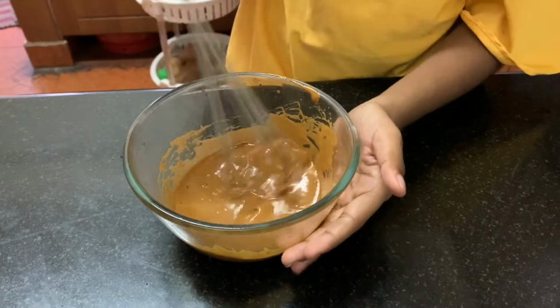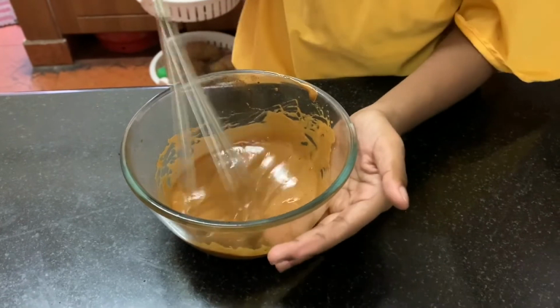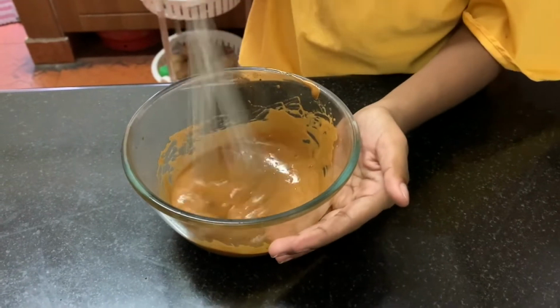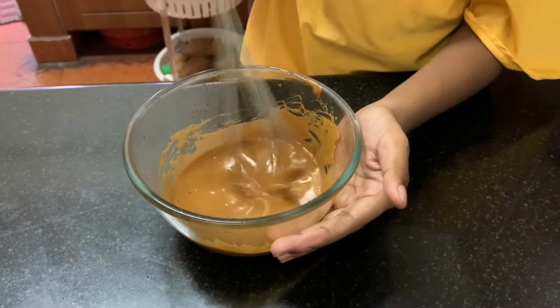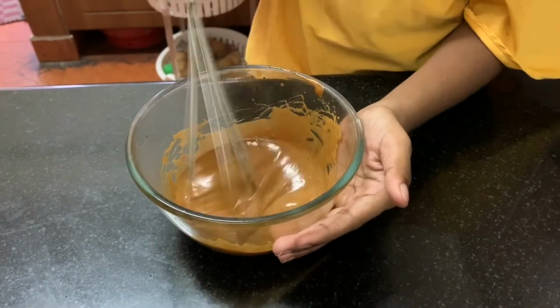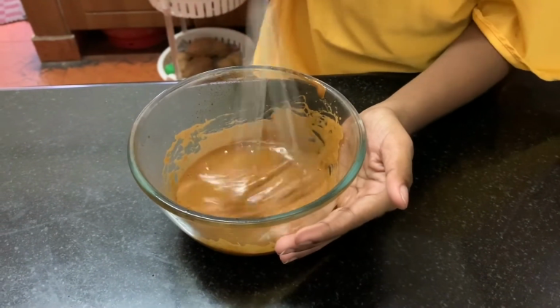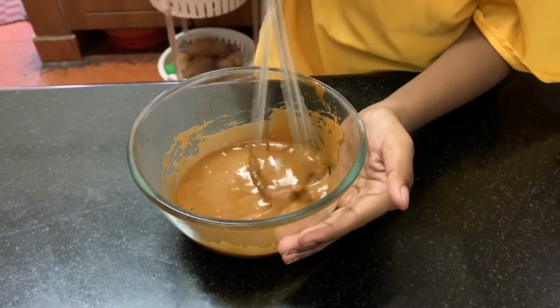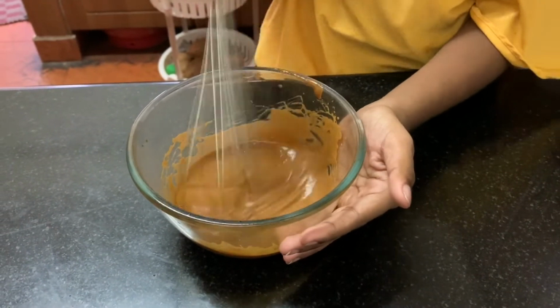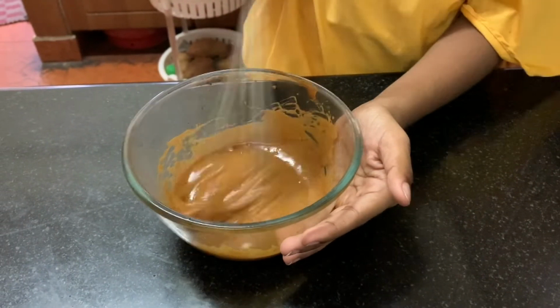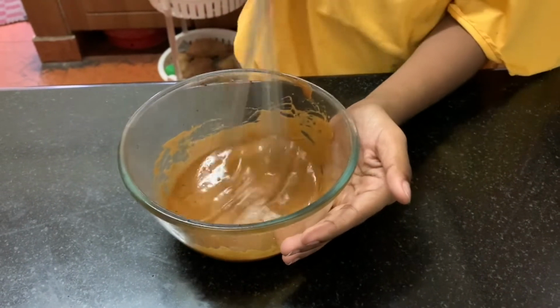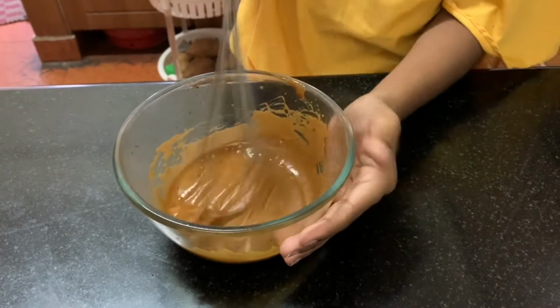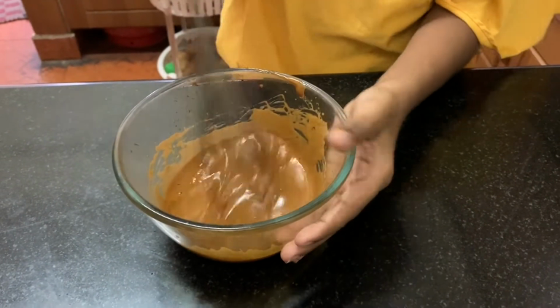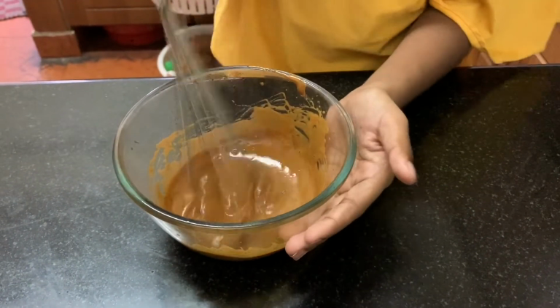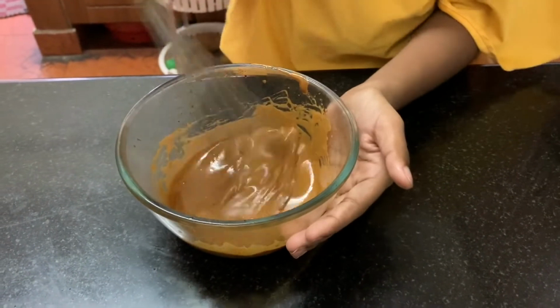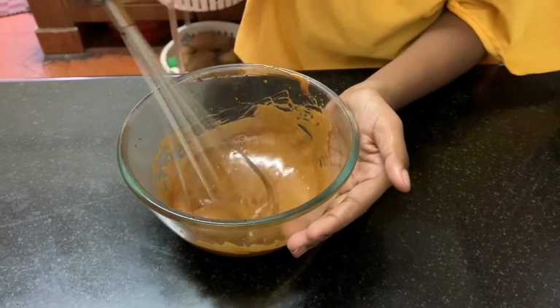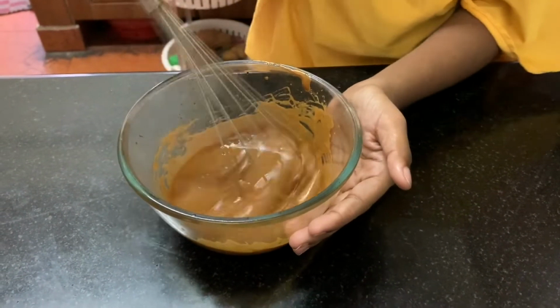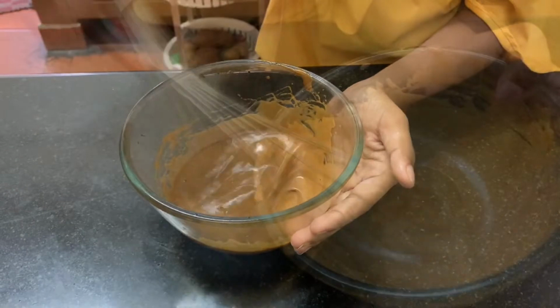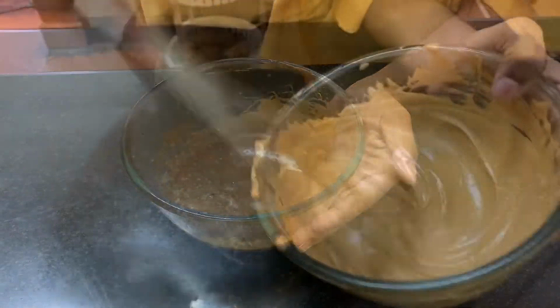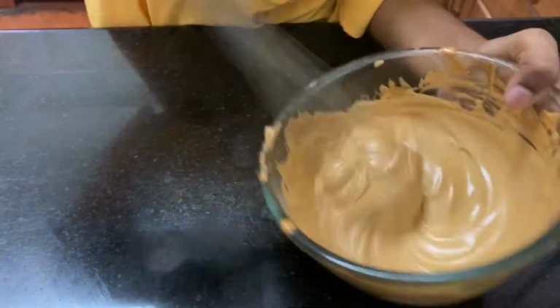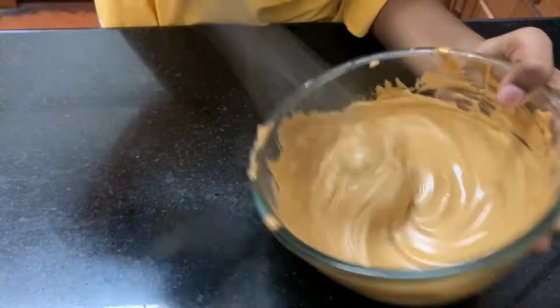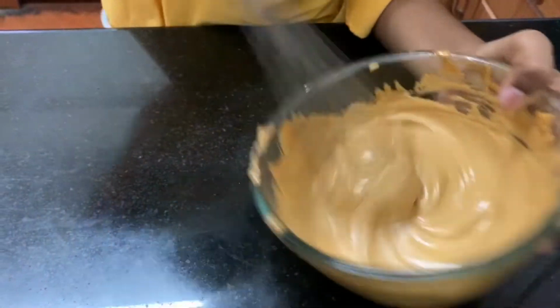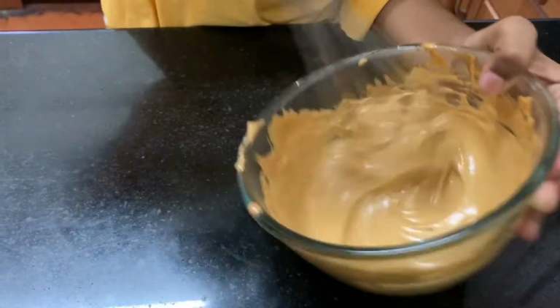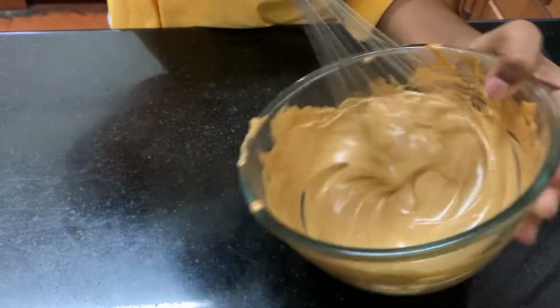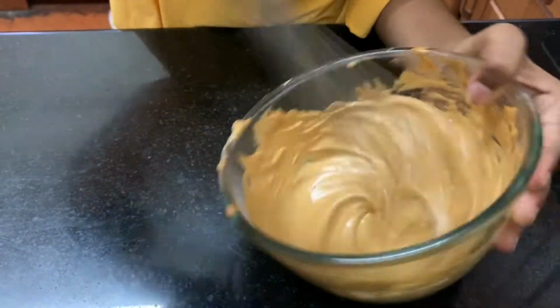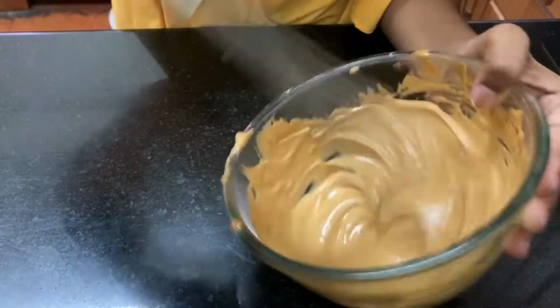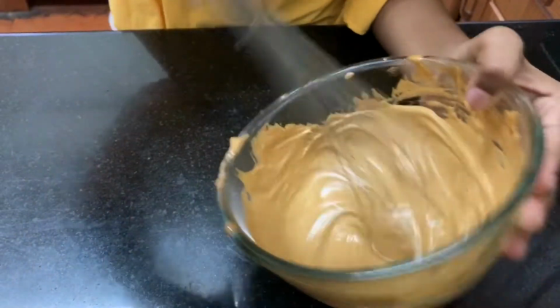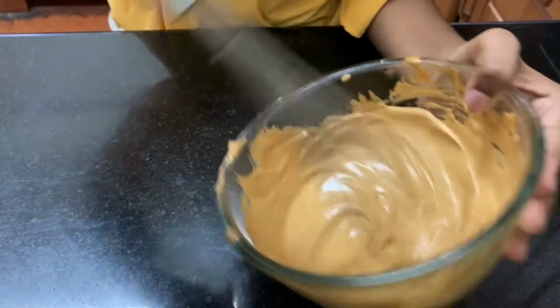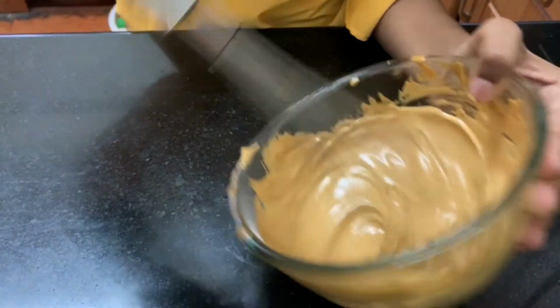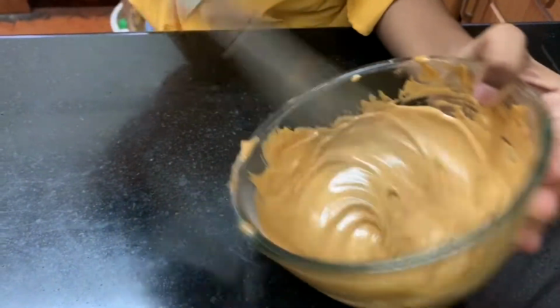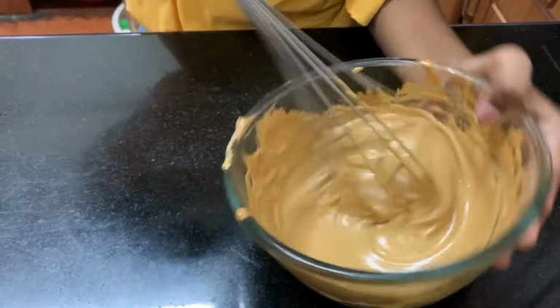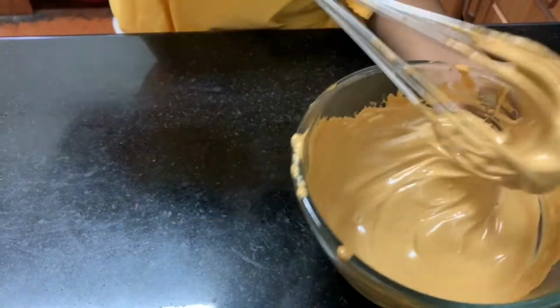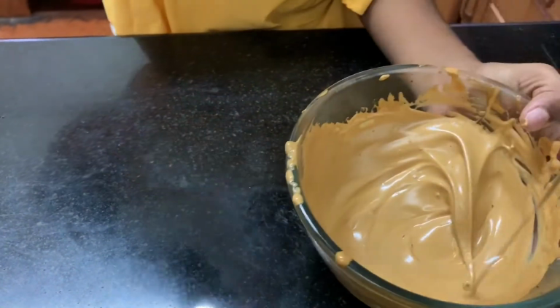So mix it well. It has come halfway. Just a bit more mixing. So it has got the creamy texture.